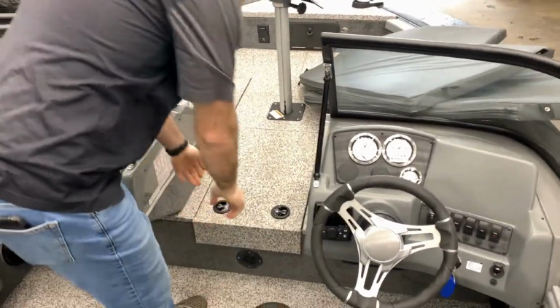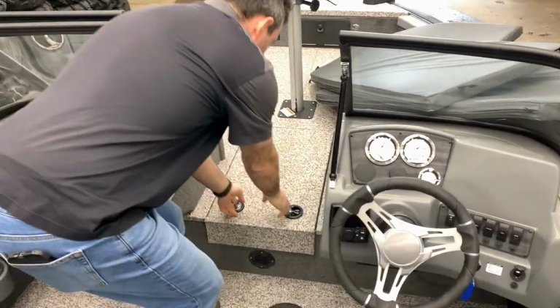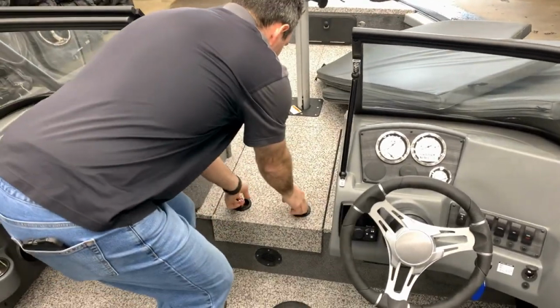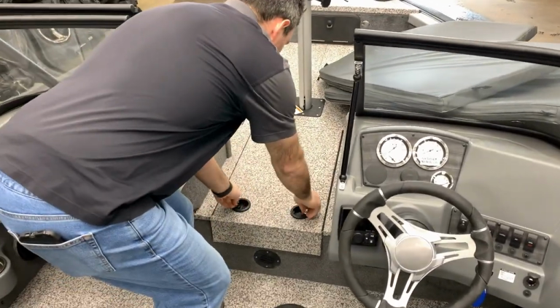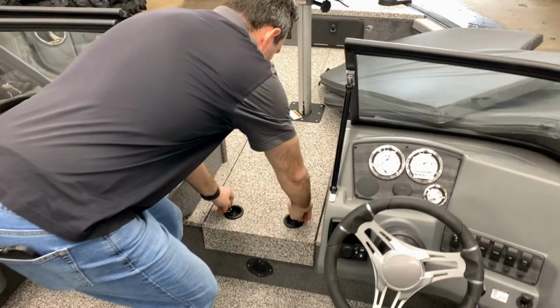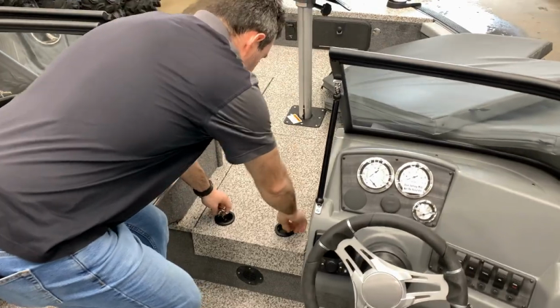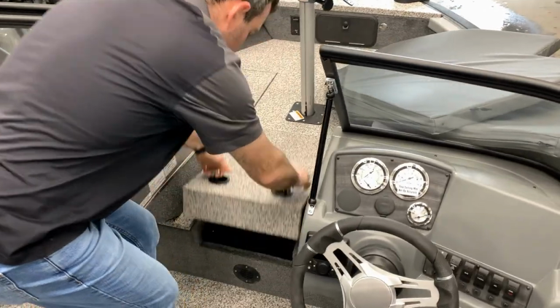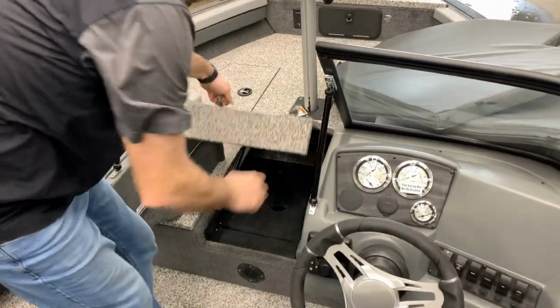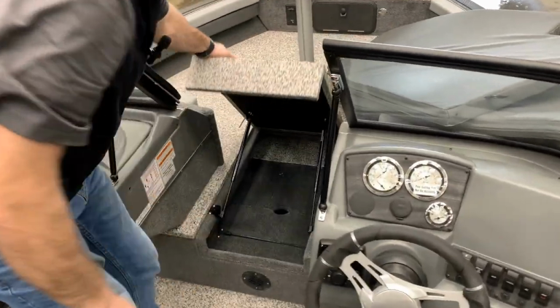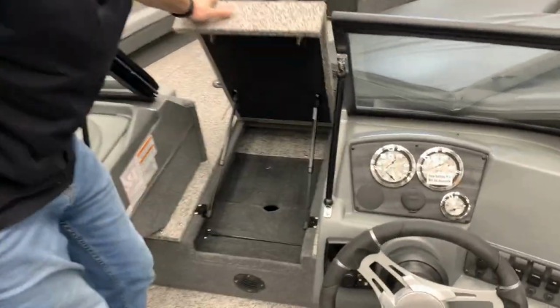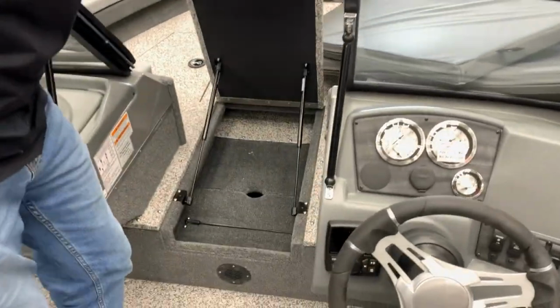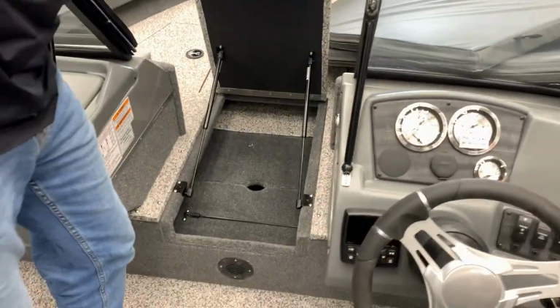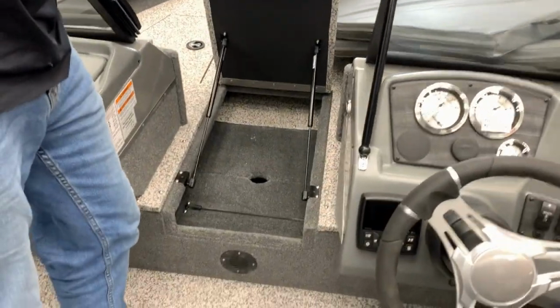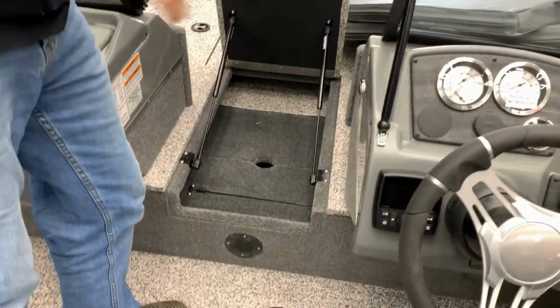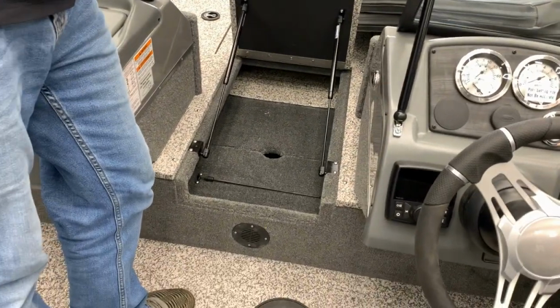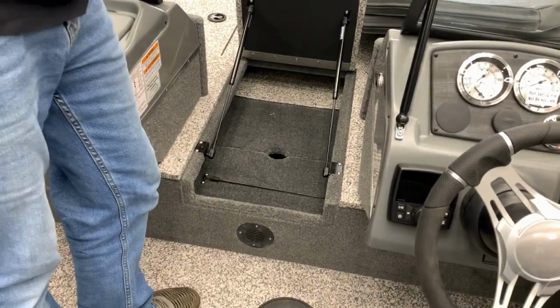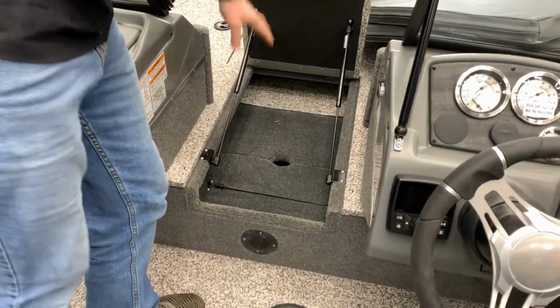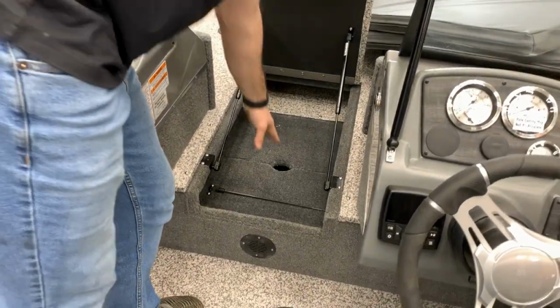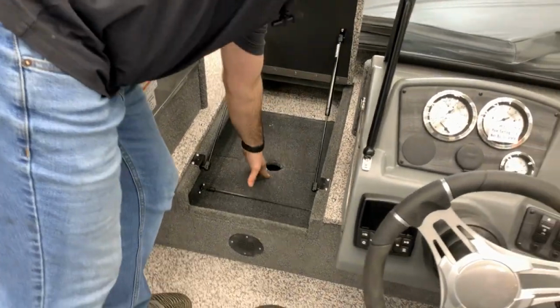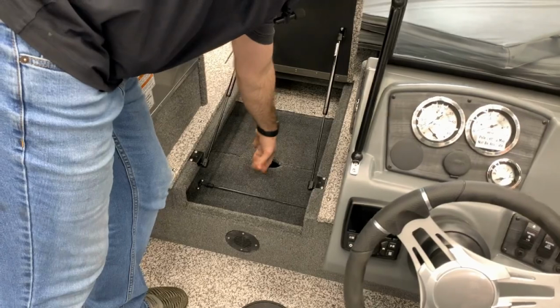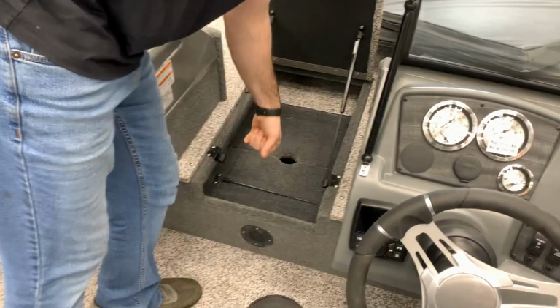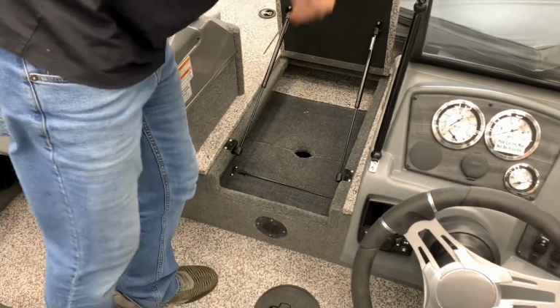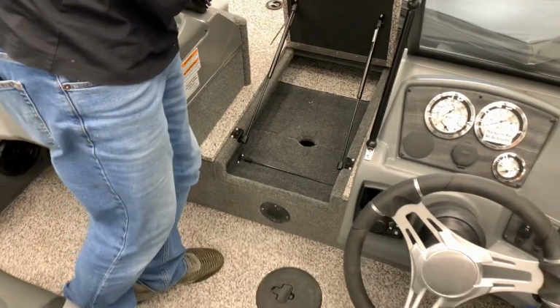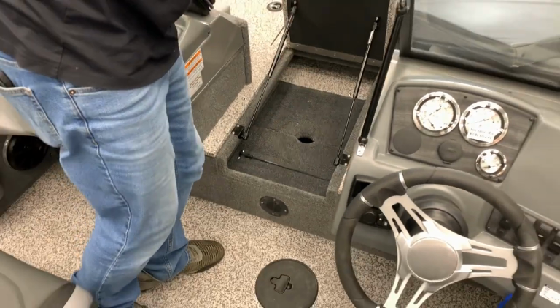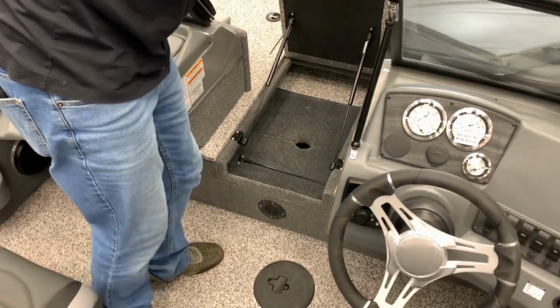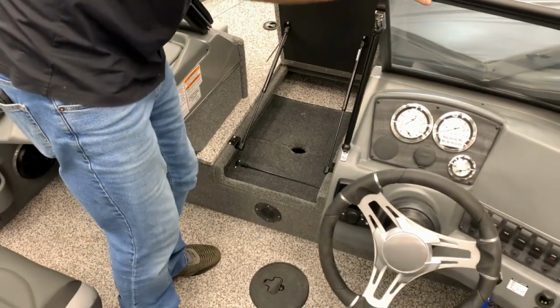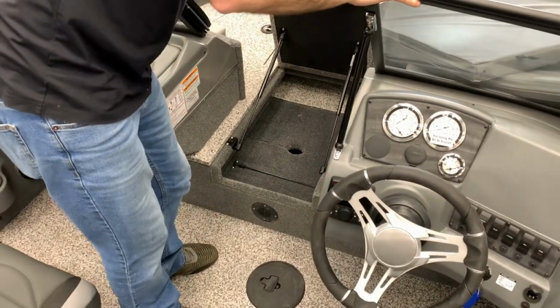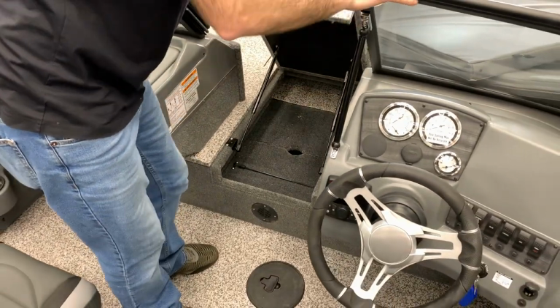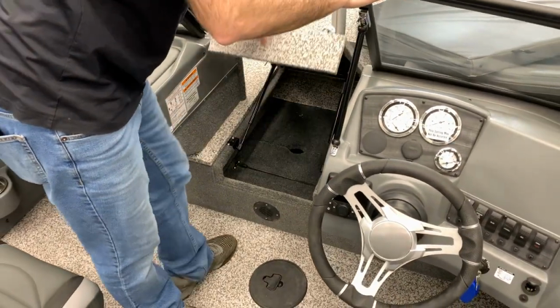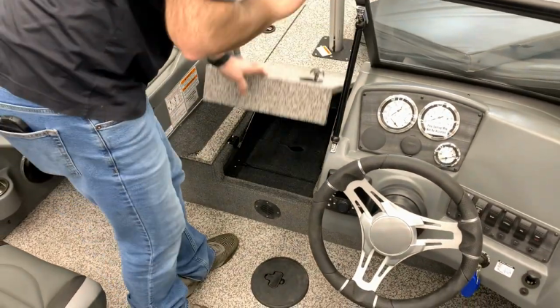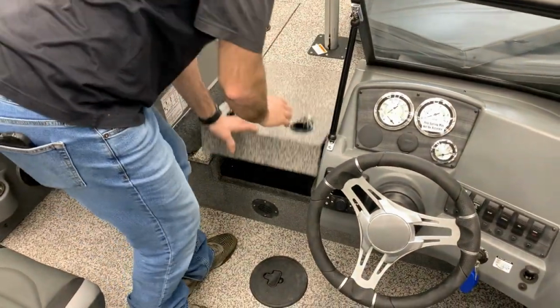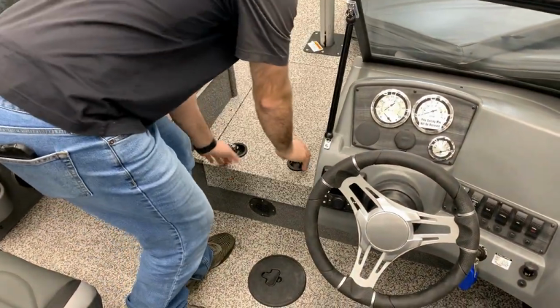In here is obviously your rod storage, and underneath right here is your battery storage for your trolling motor on a gas shock, which is super cool.